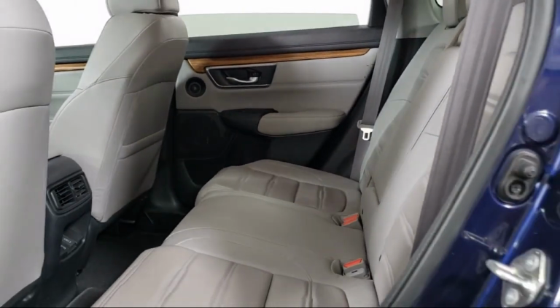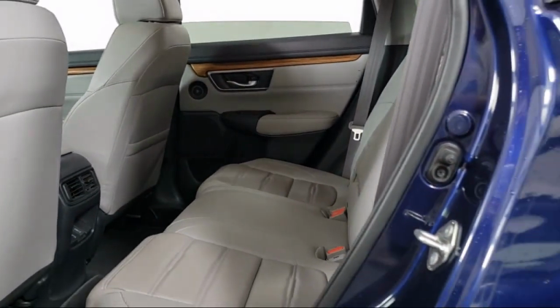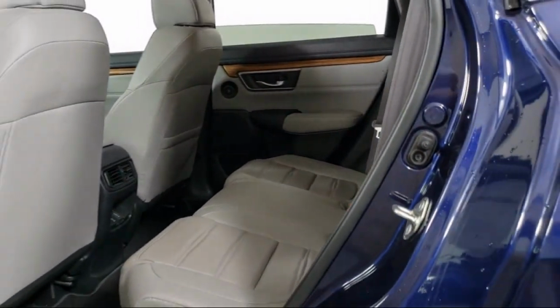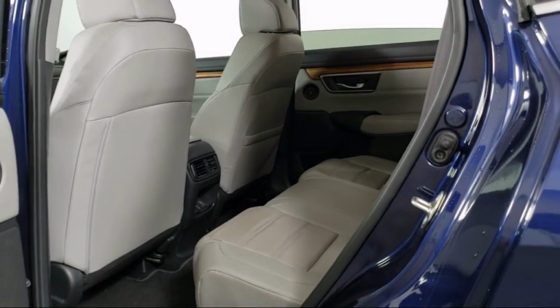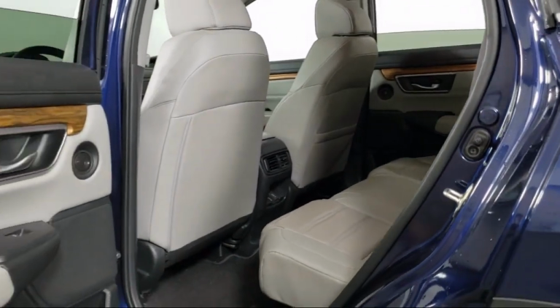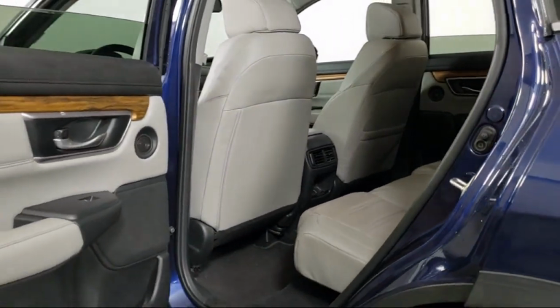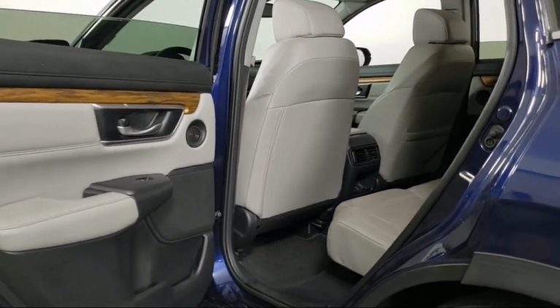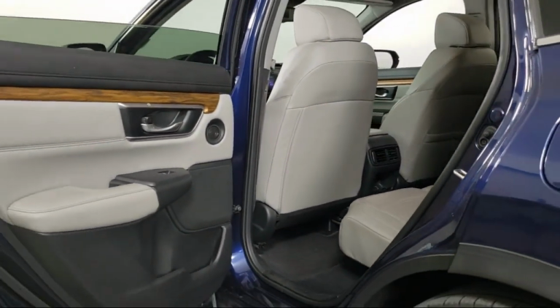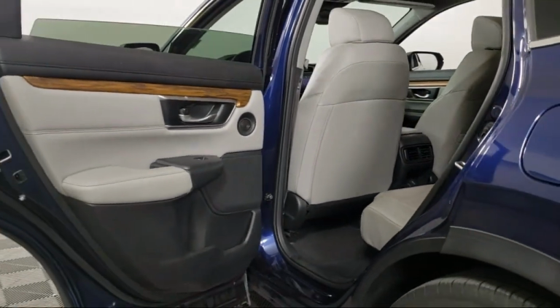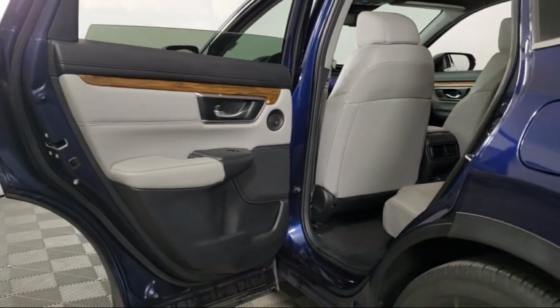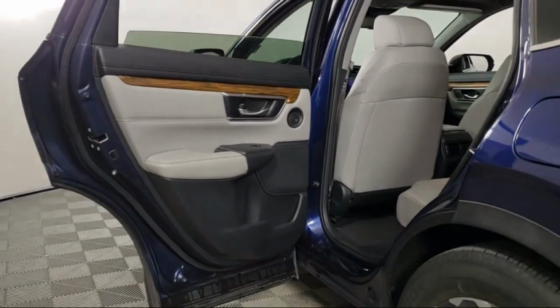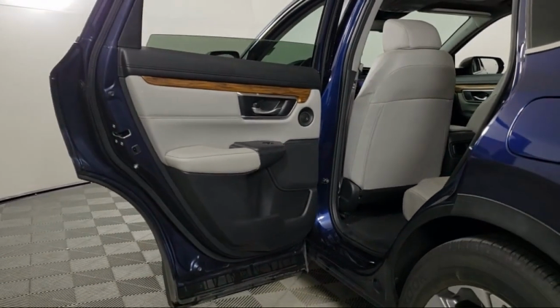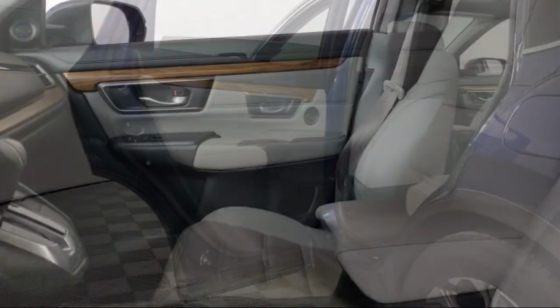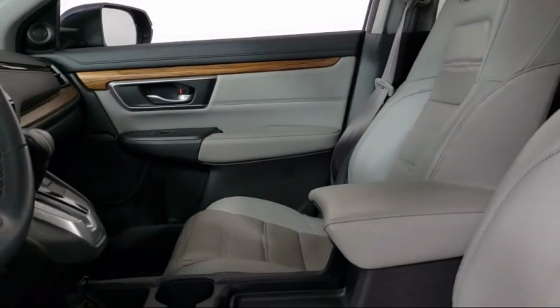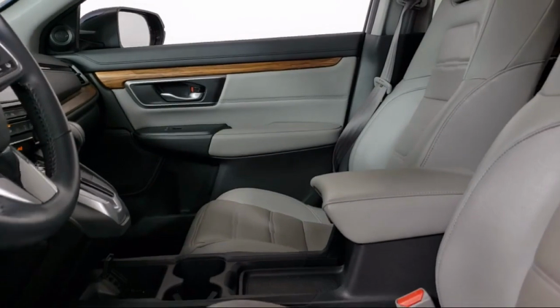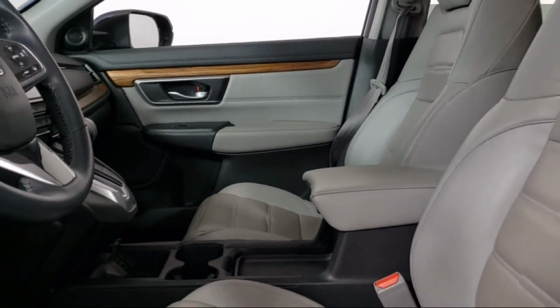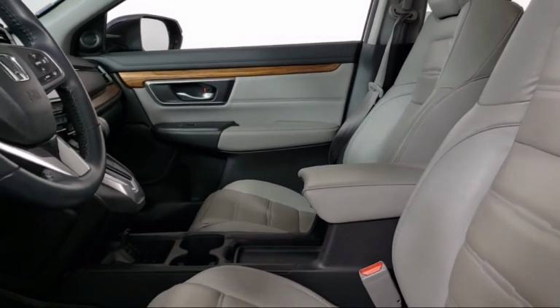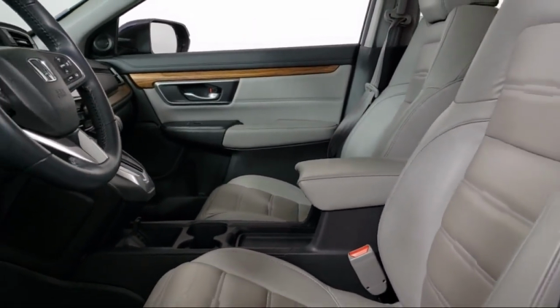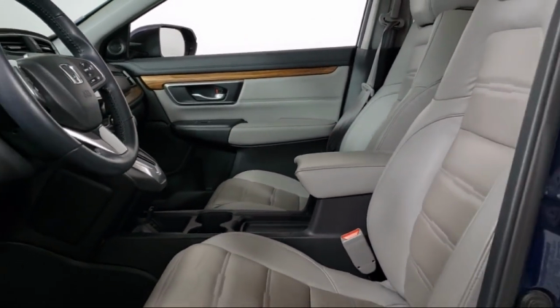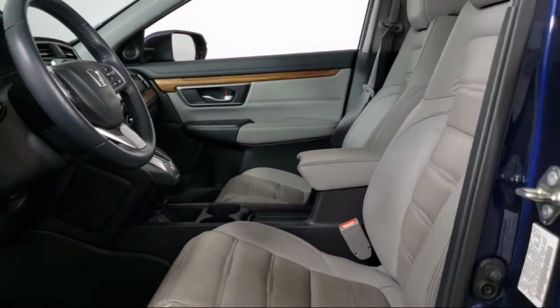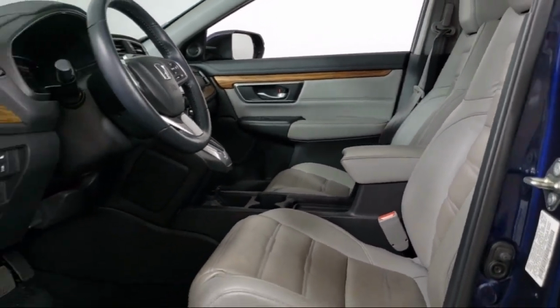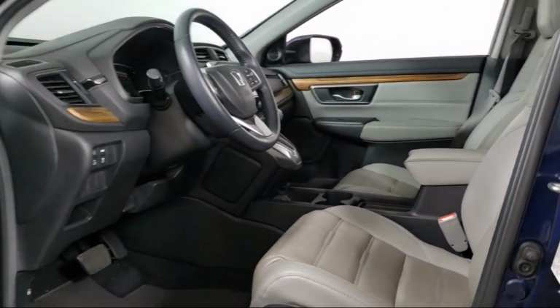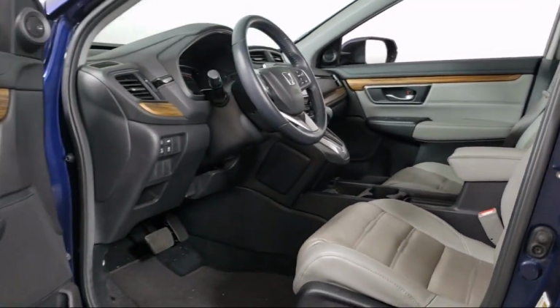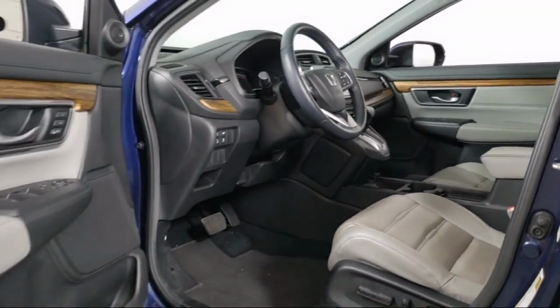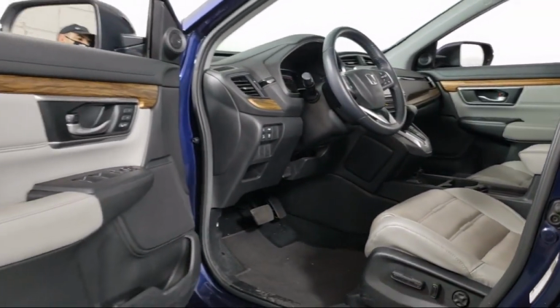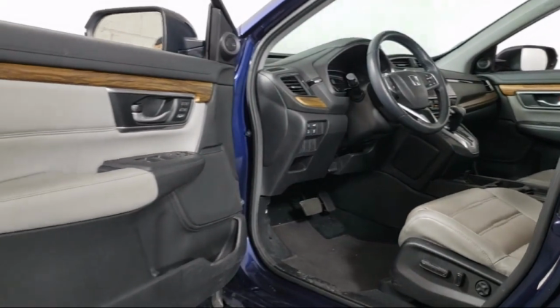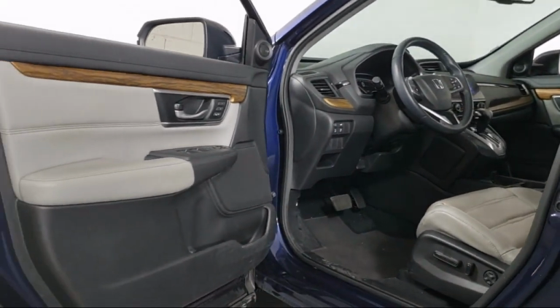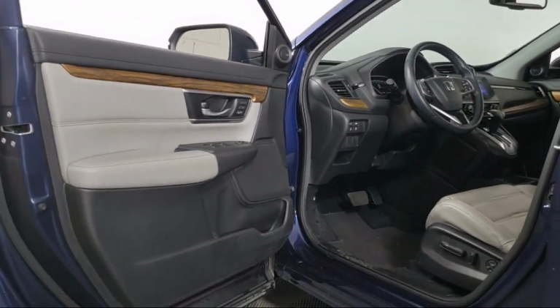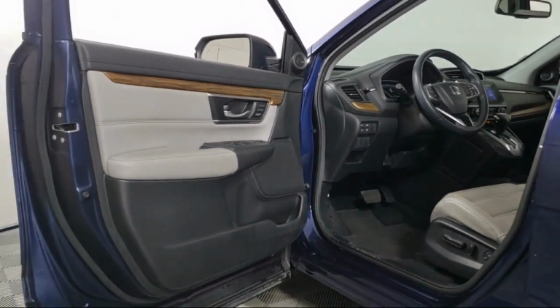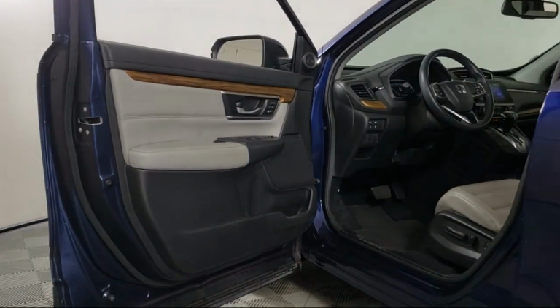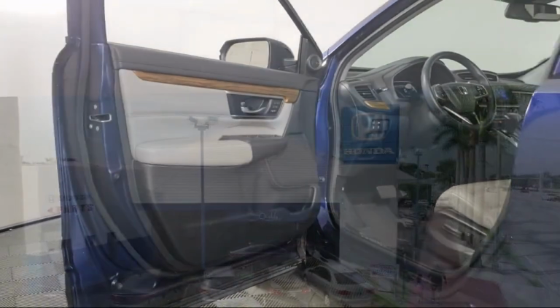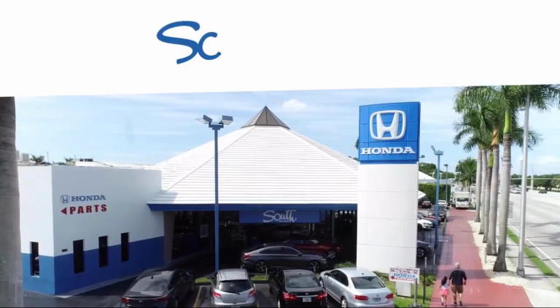Our fully transparent shopping experience delivers the best up front, along with a complete vehicle history. And for additional peace of mind, we also offer a three-day exchange policy and a financing program custom tailored to you. So come join the family.